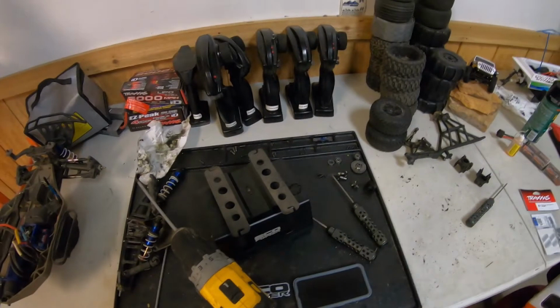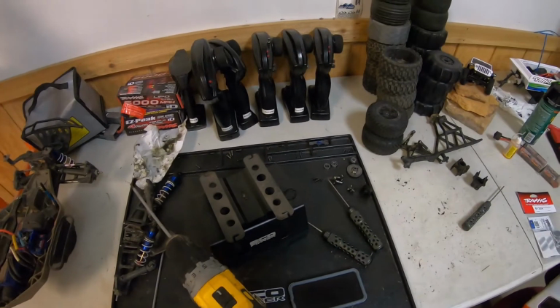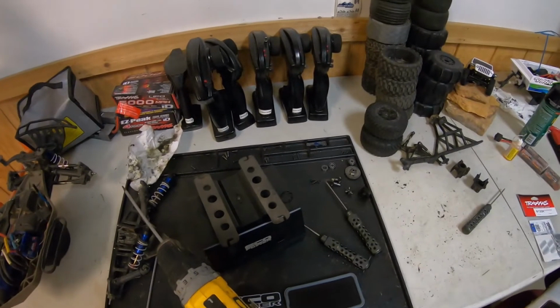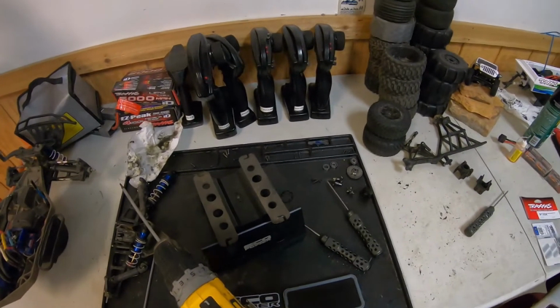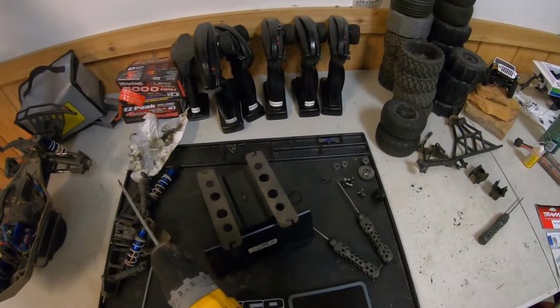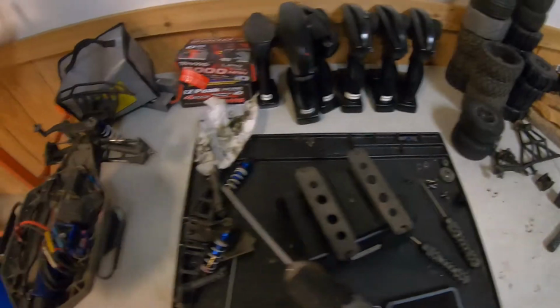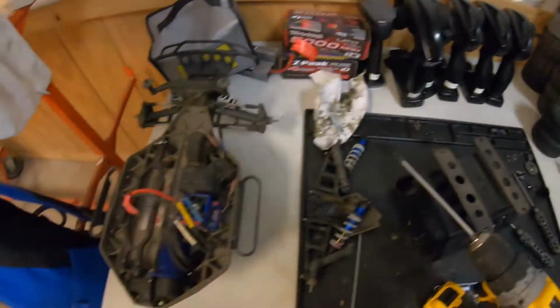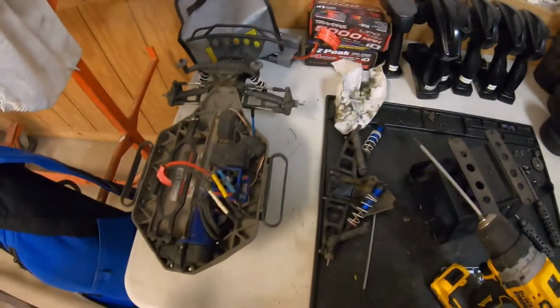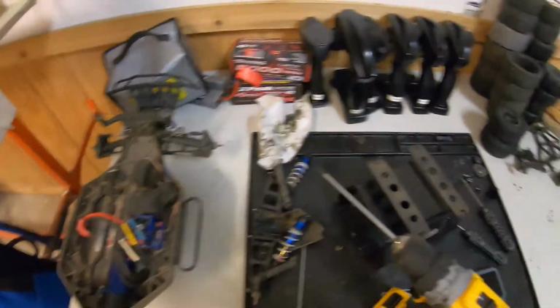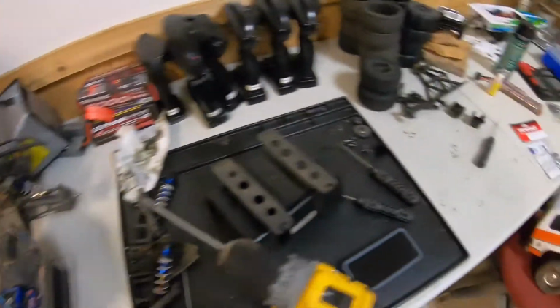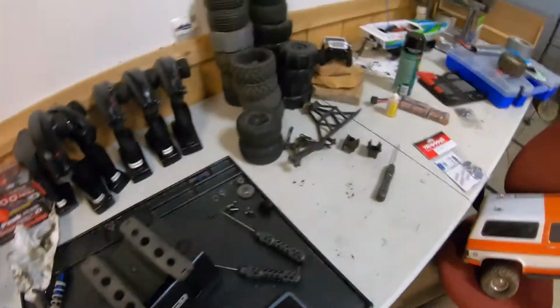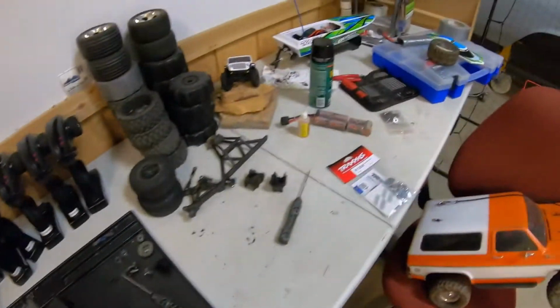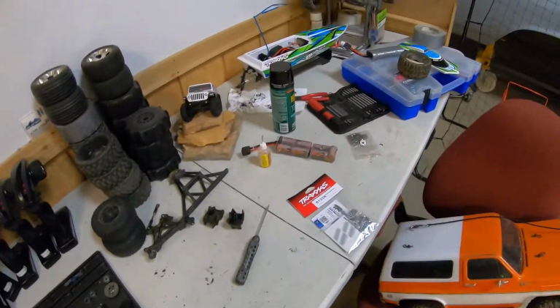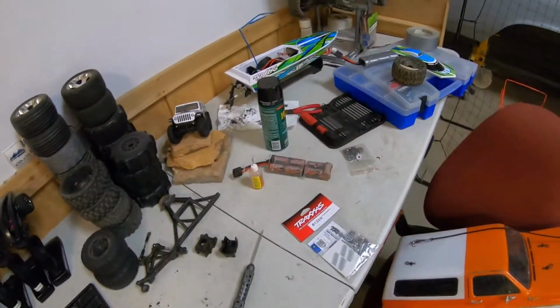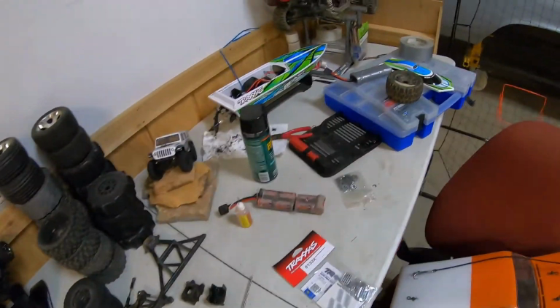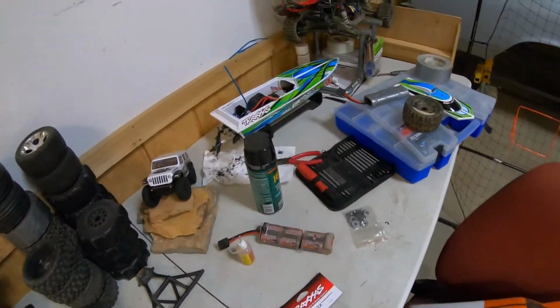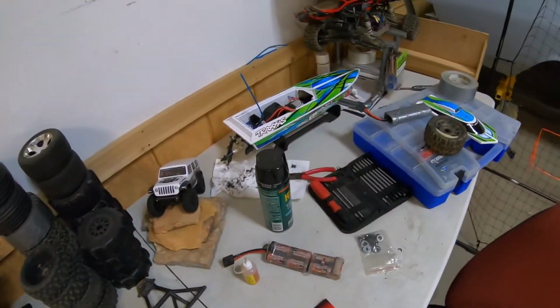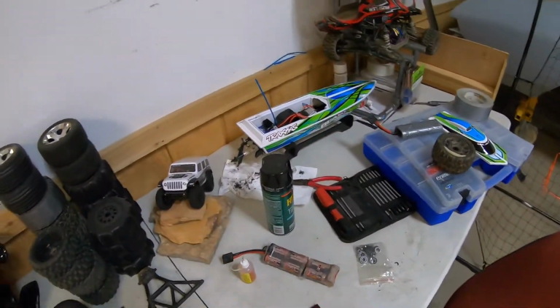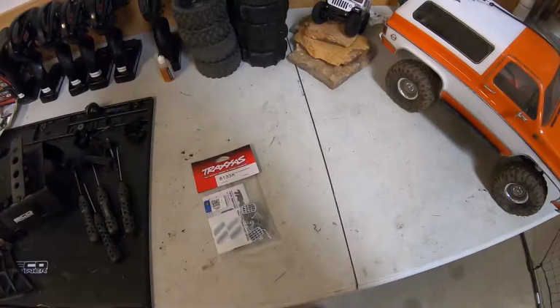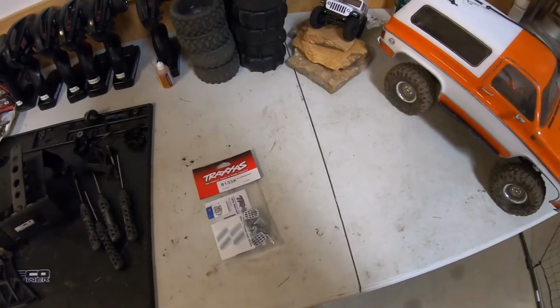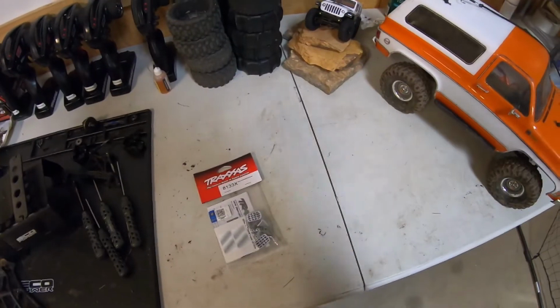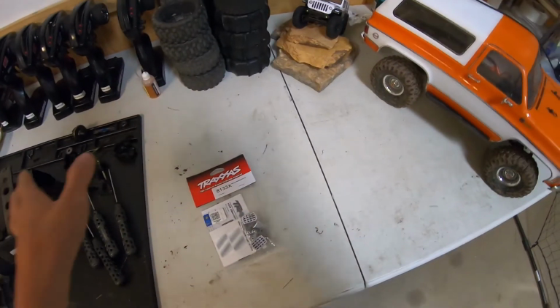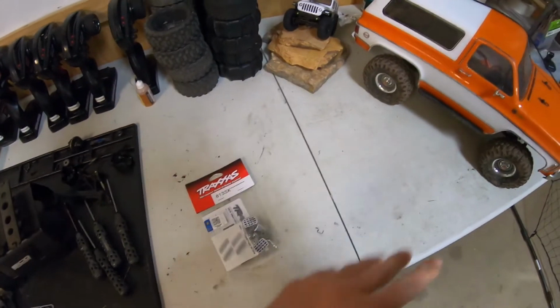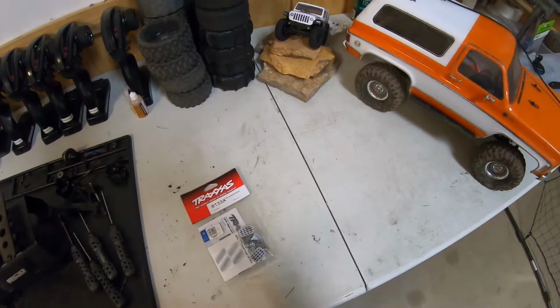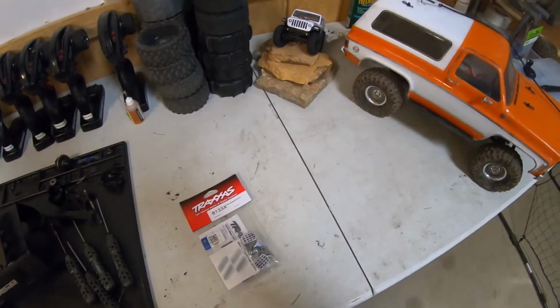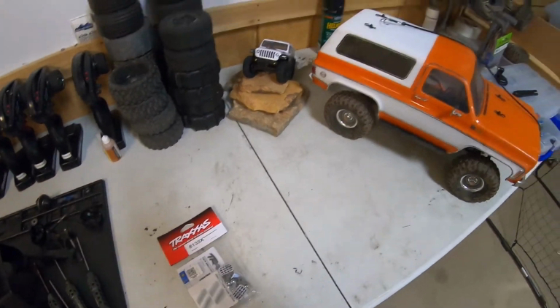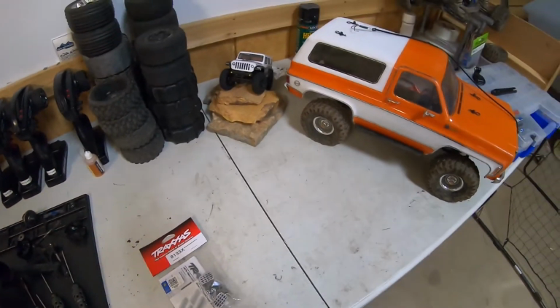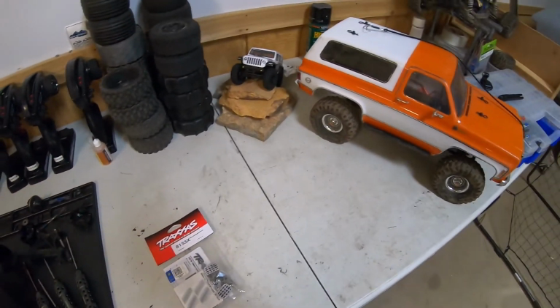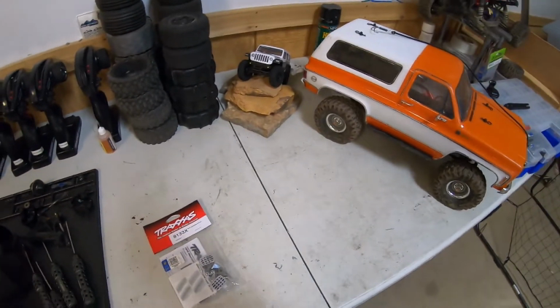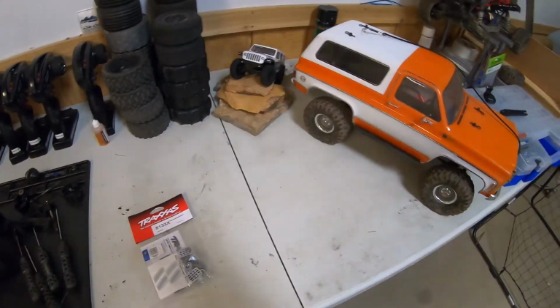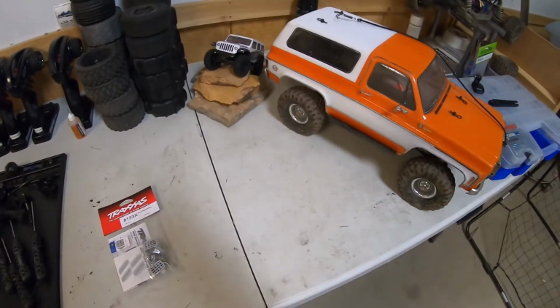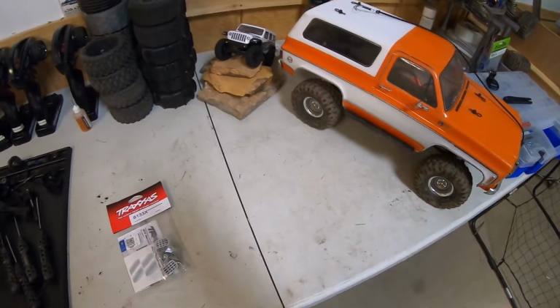Before we put them on I'm gonna have to clean up some of this mess because it is a disaster over here right now. I got a little space cleared off right here. That should be plenty of room.